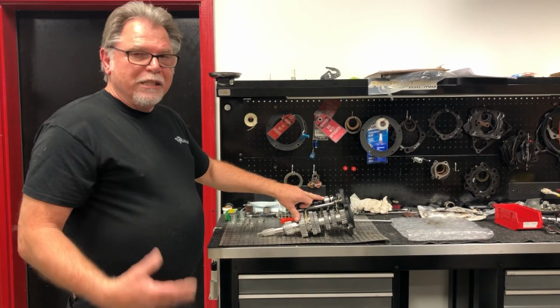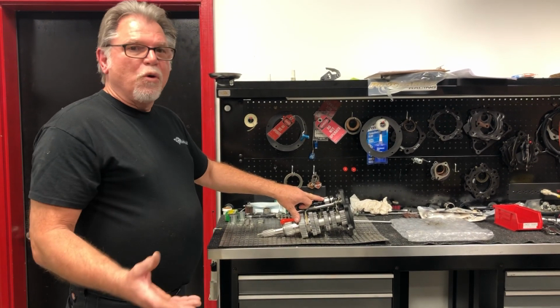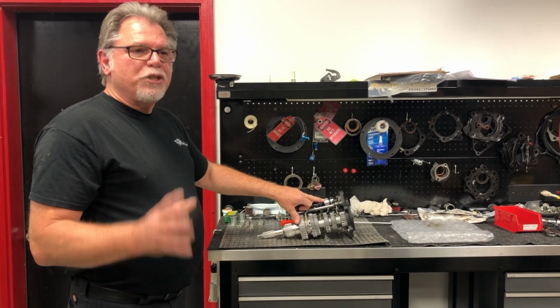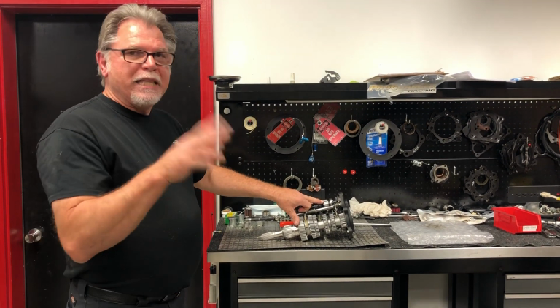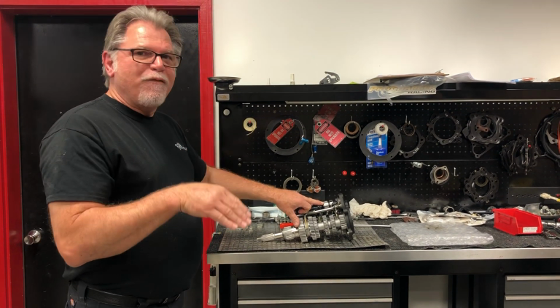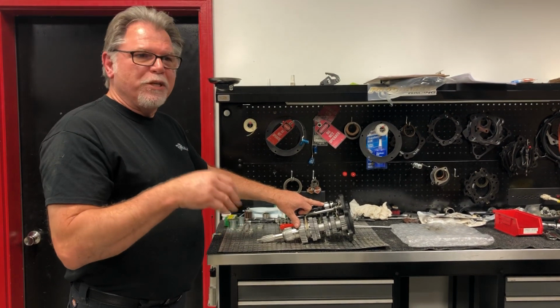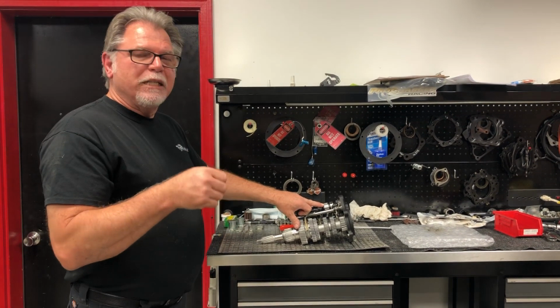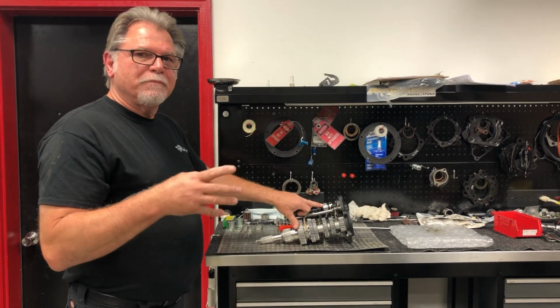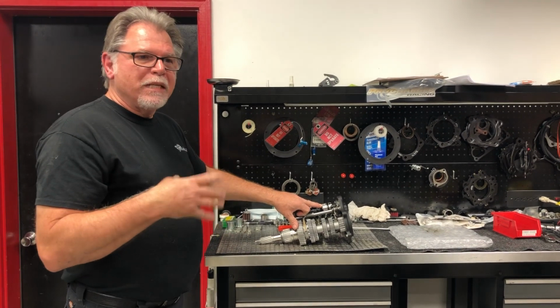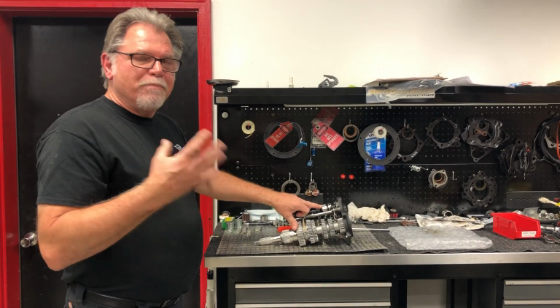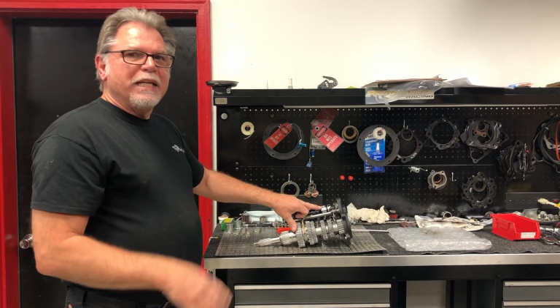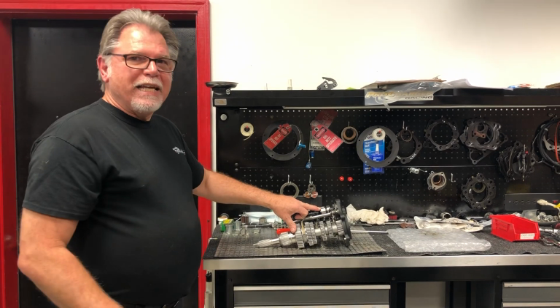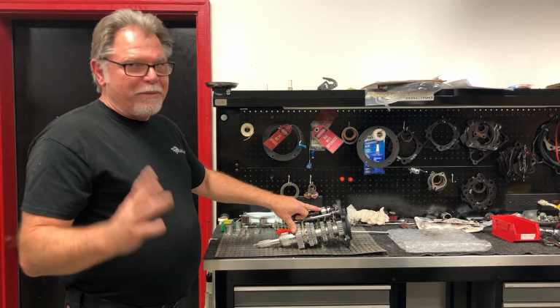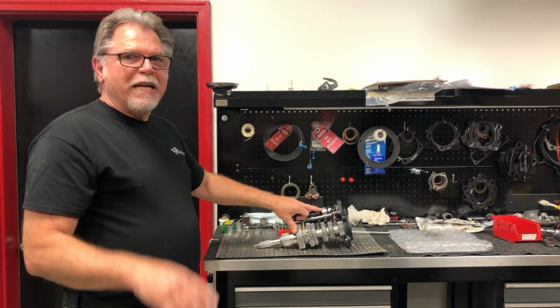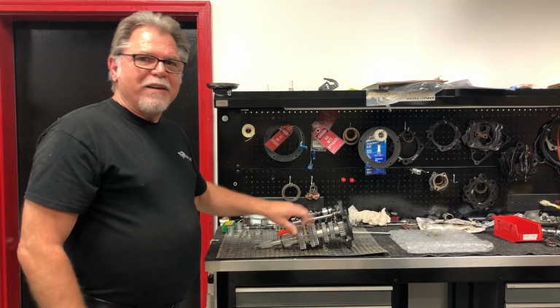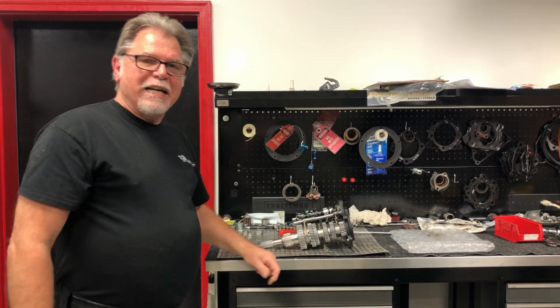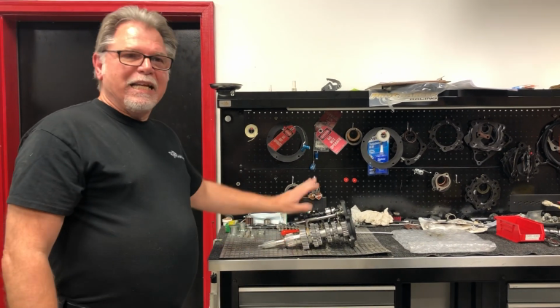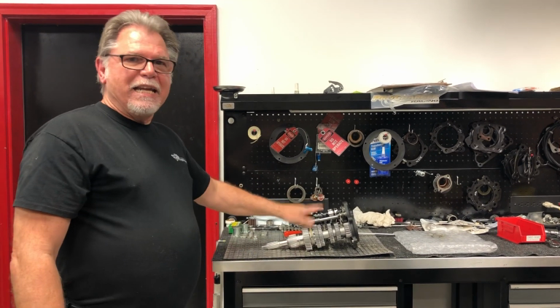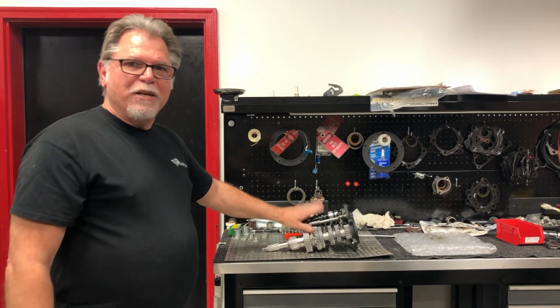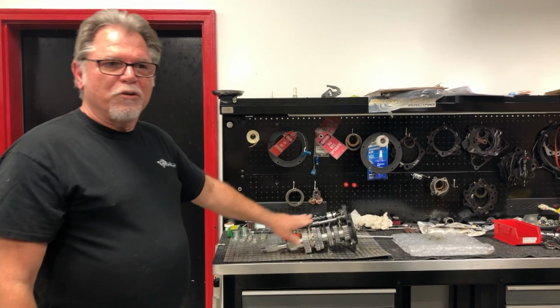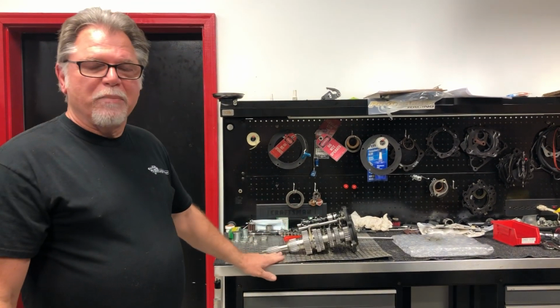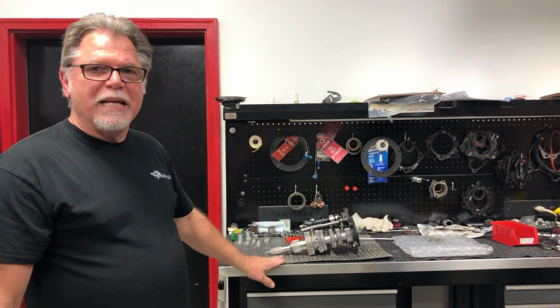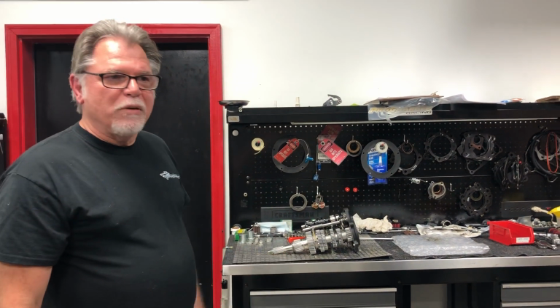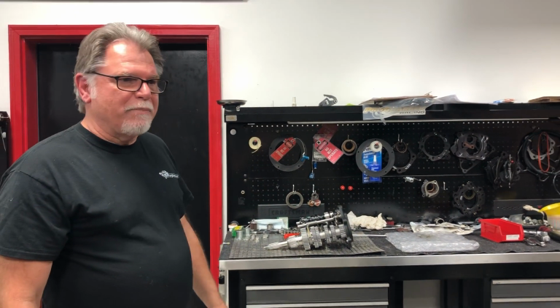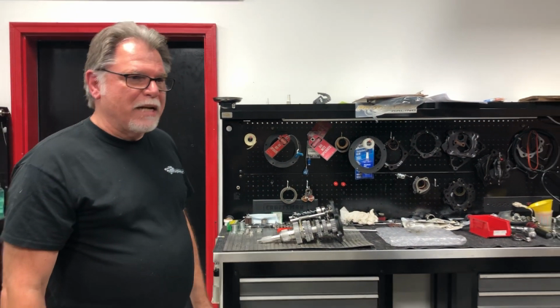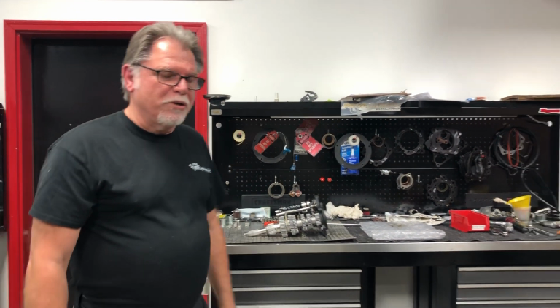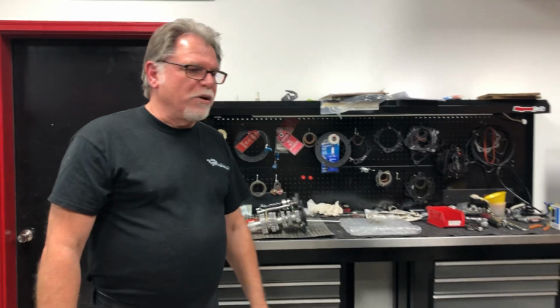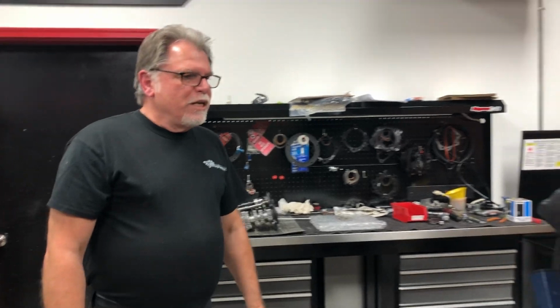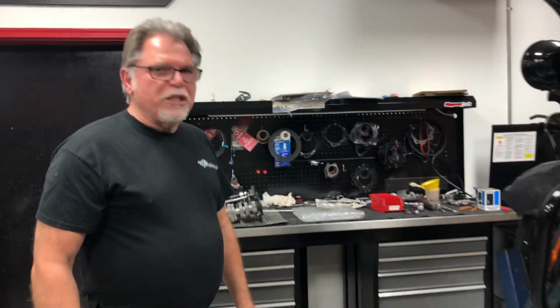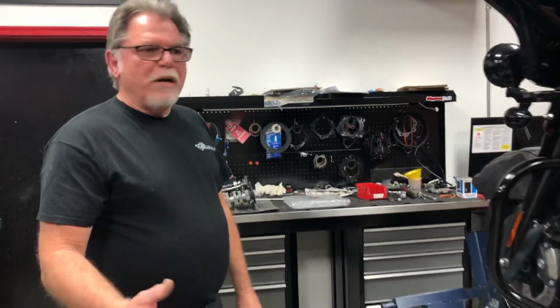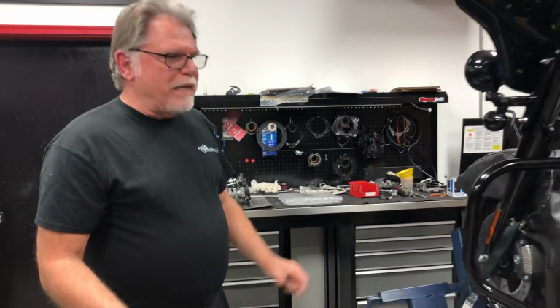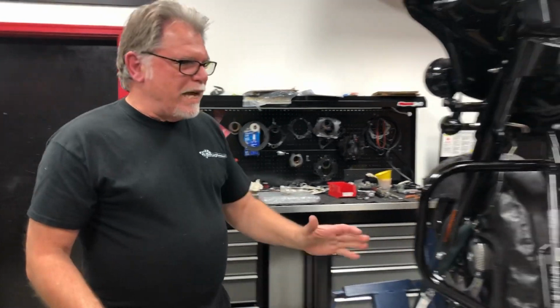So always check that before you button everything up, because I have gotten caught like that — had the wrong drum and had to pull everything back apart. So just a little heads-up on that.